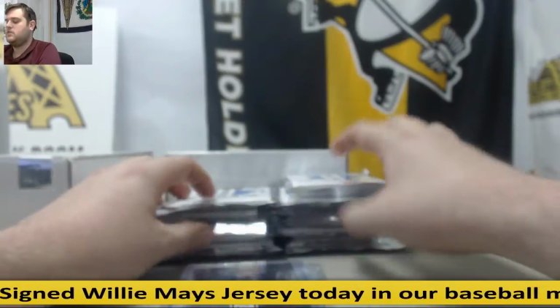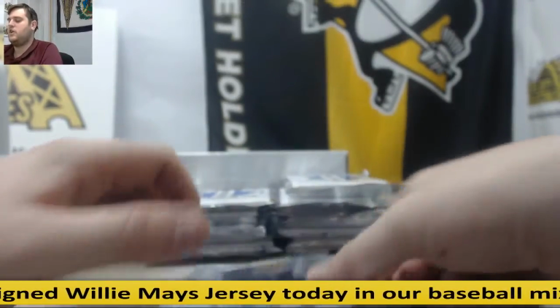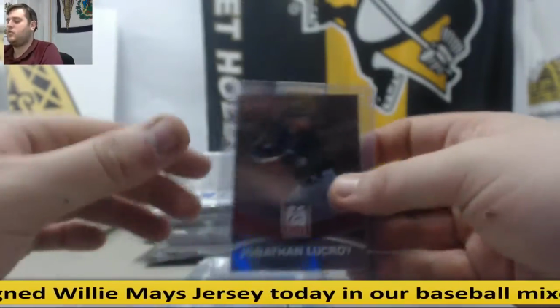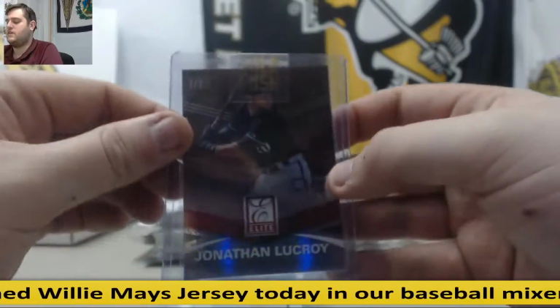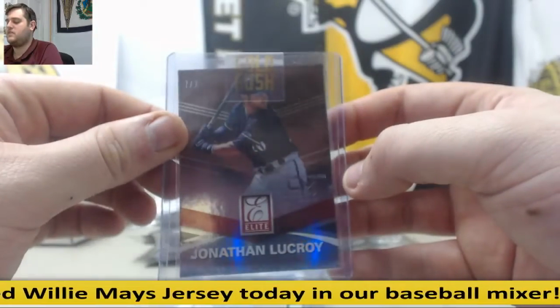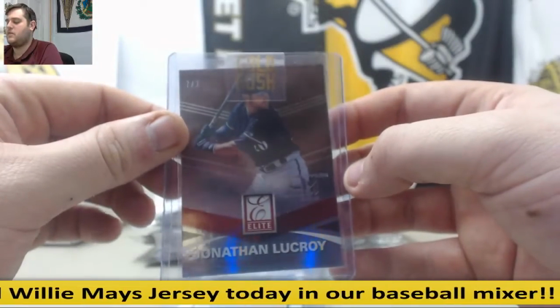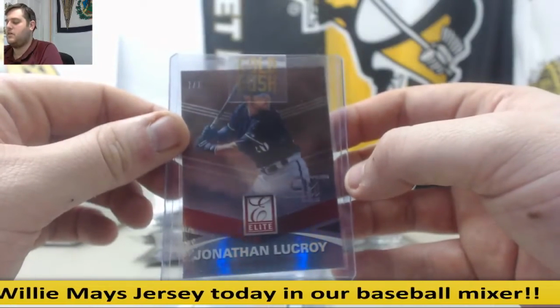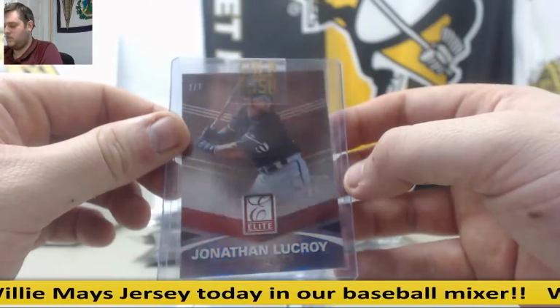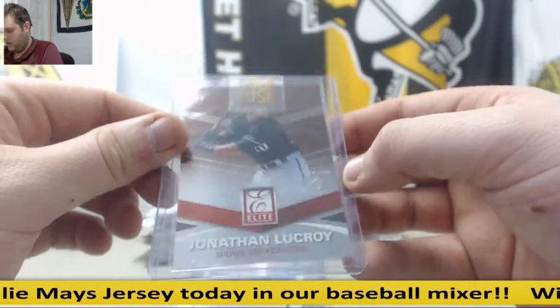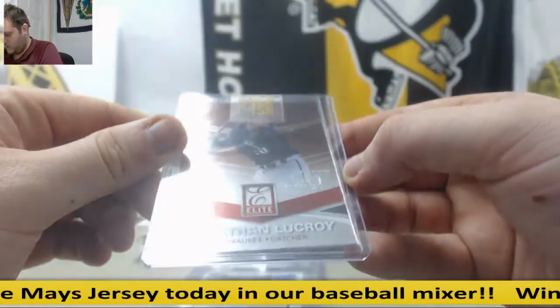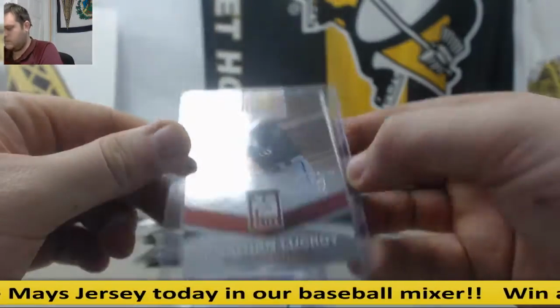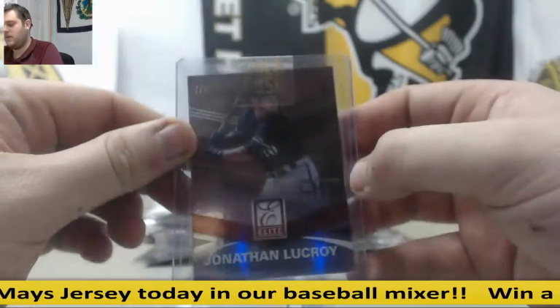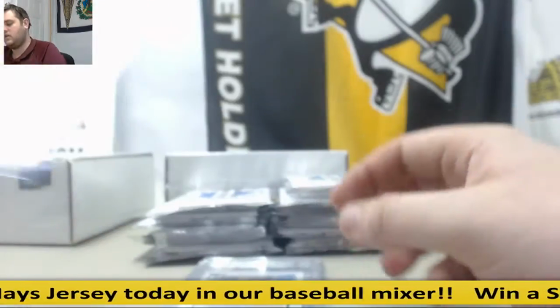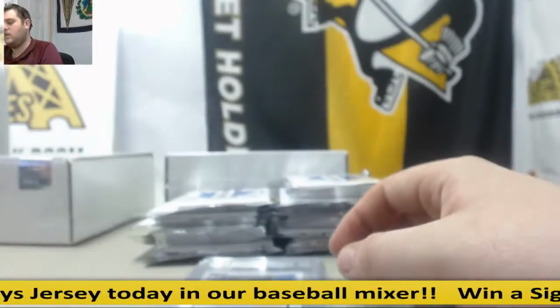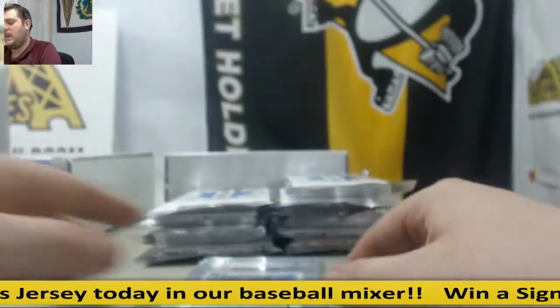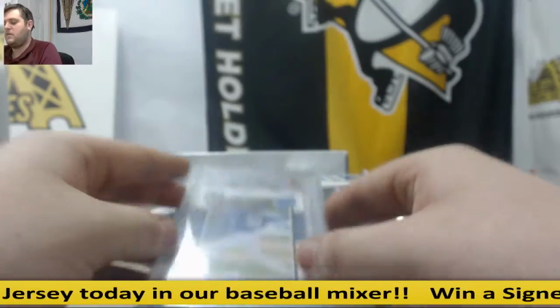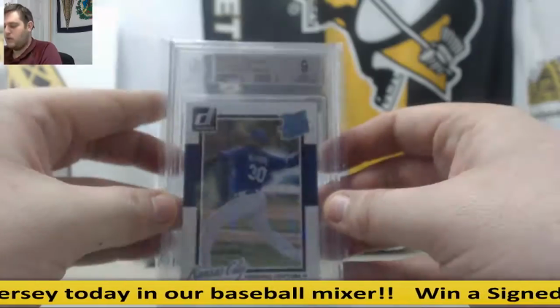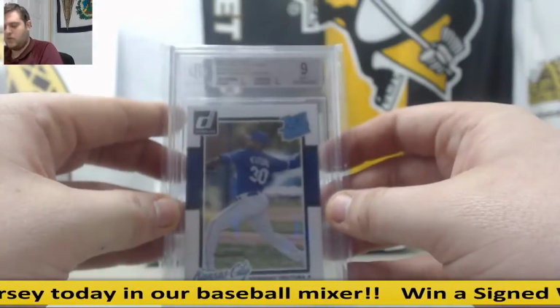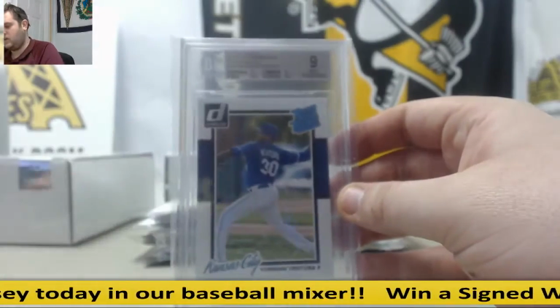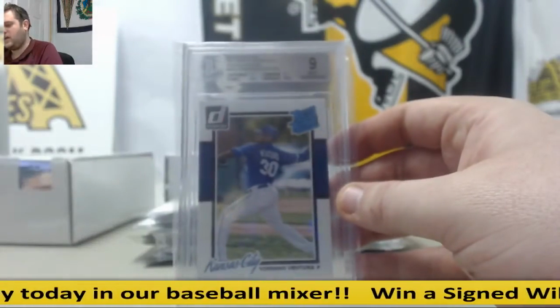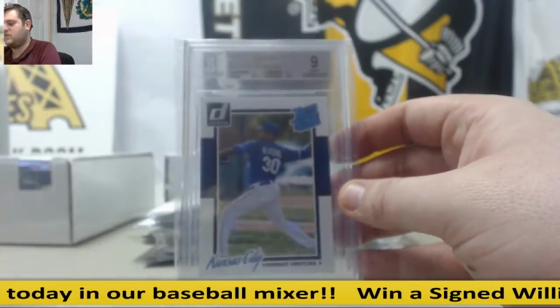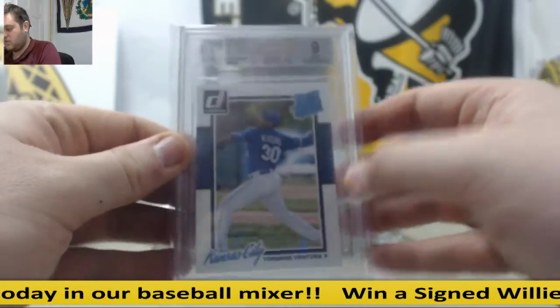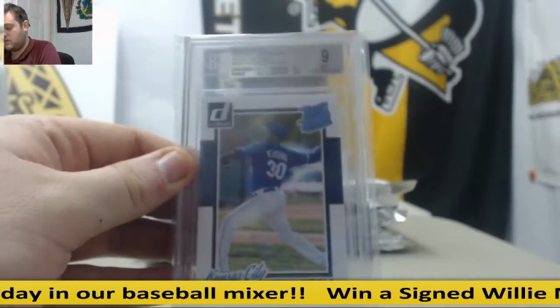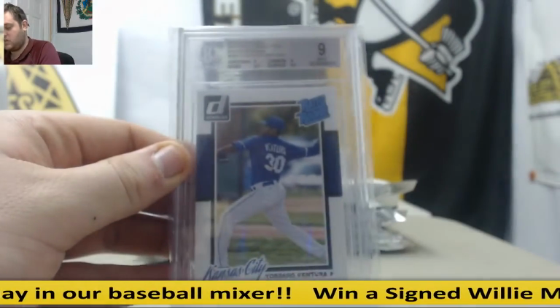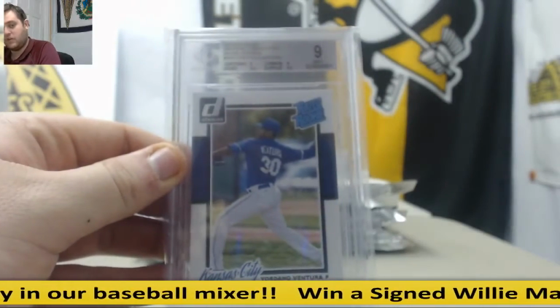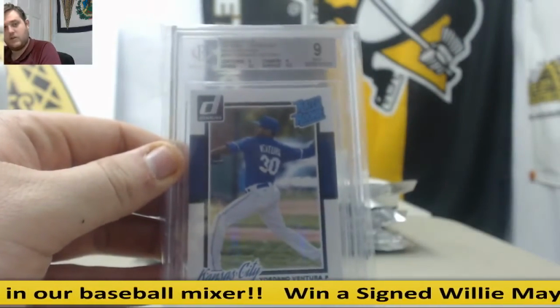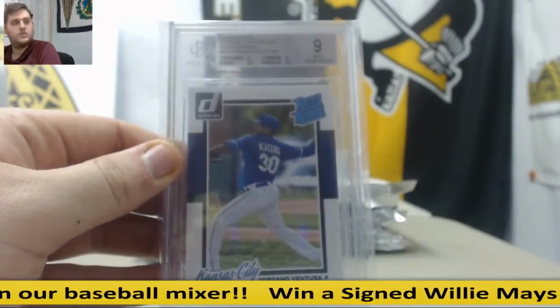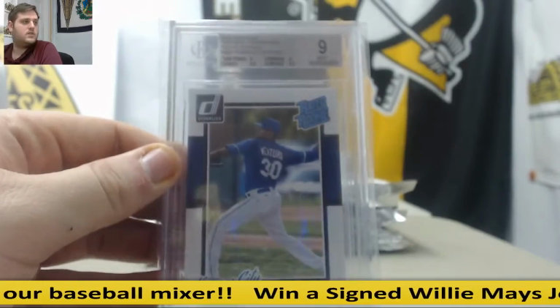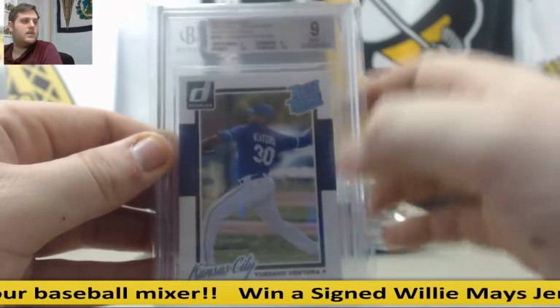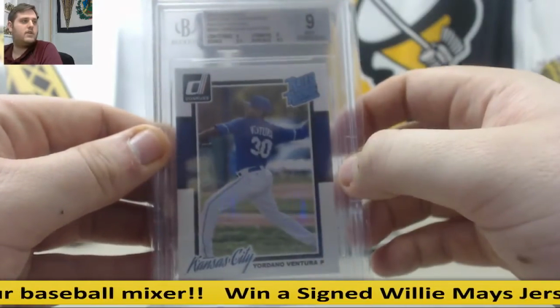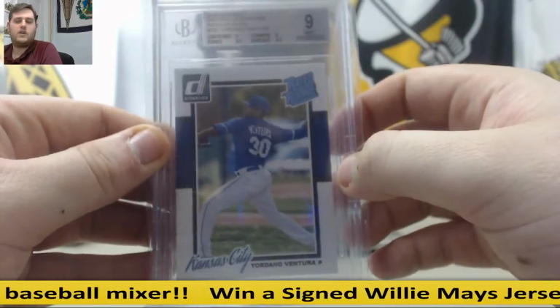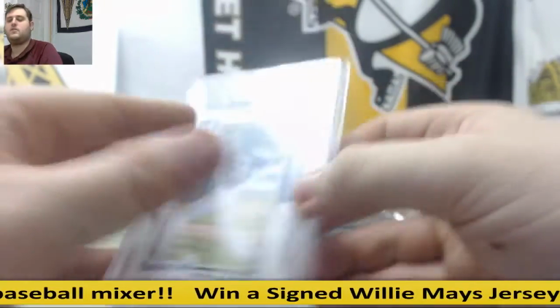Jonathan Lucroy, 7-7, Cyber Monday card, 2015 Cyber Monday. And 9-Mint Rated Rookie, 2014 National Convention Rated Rookies, Yordano Ventura. 9-Mint Yordano Ventura.